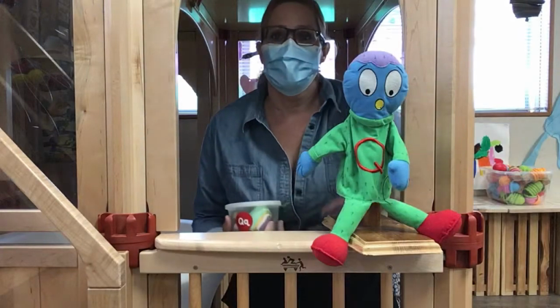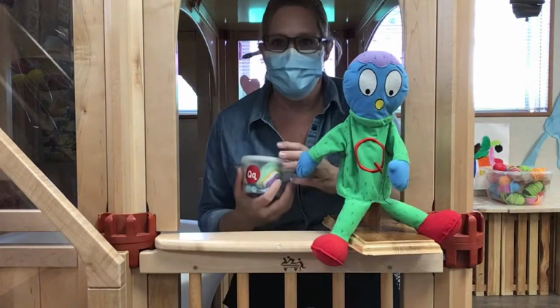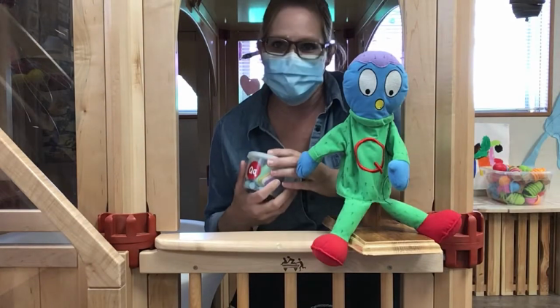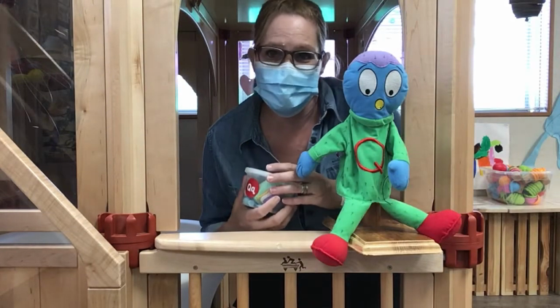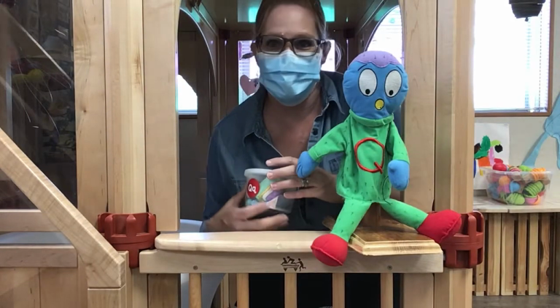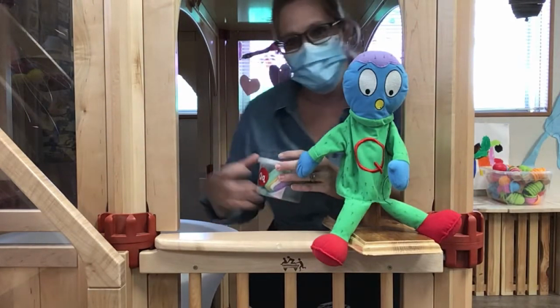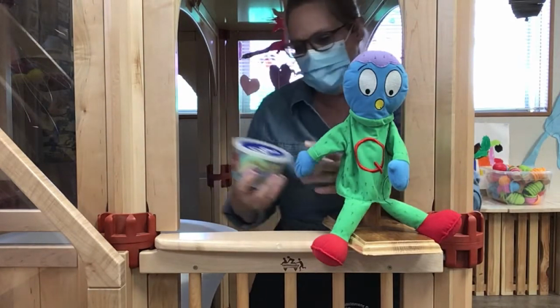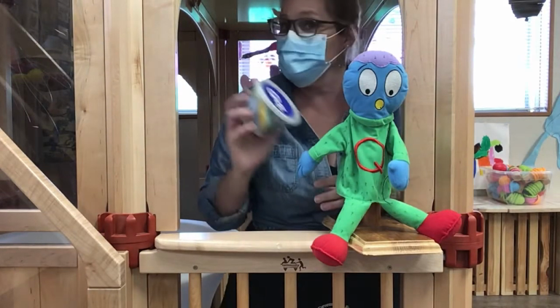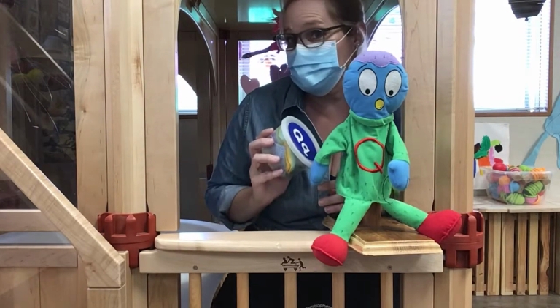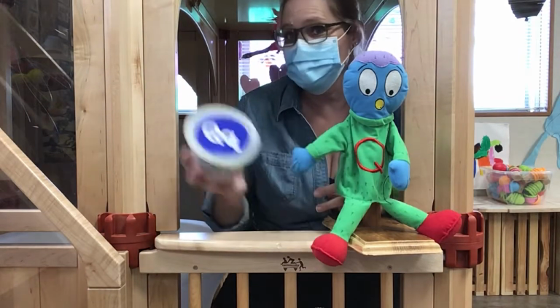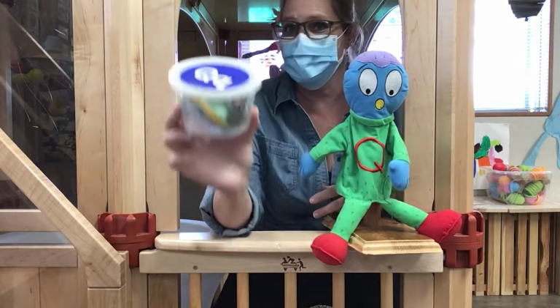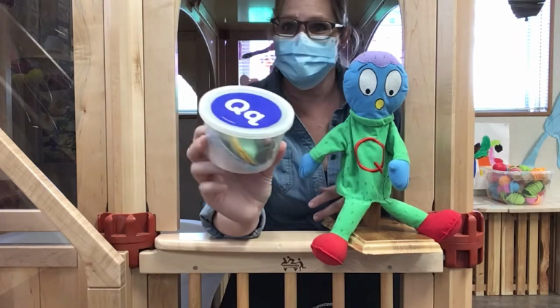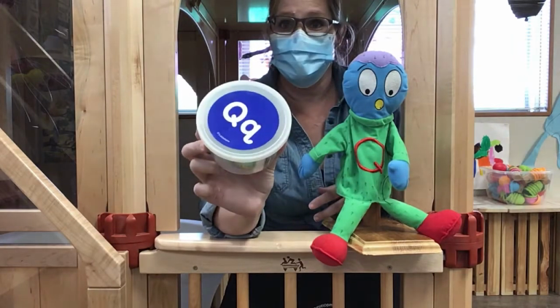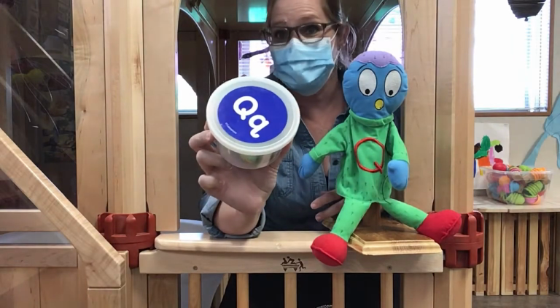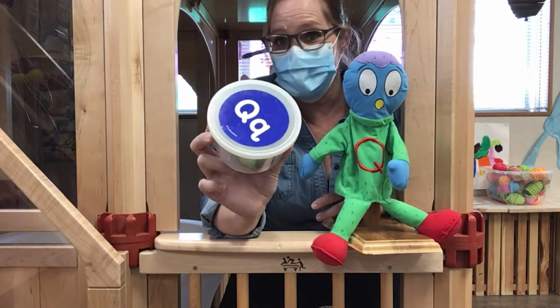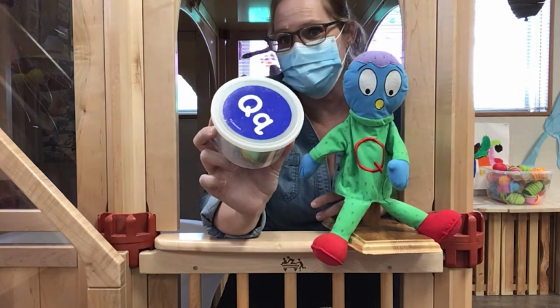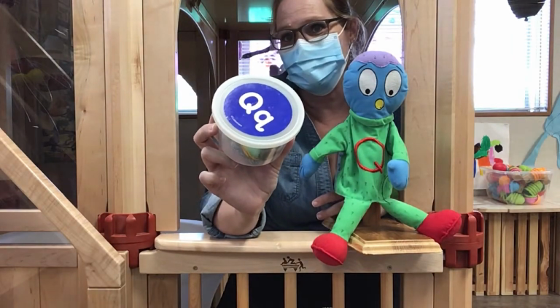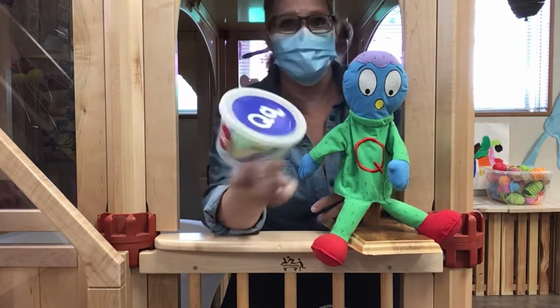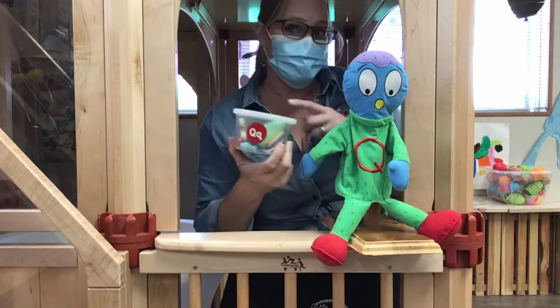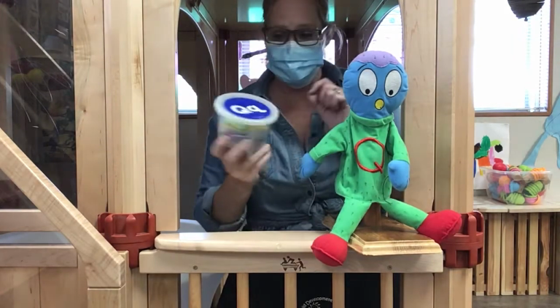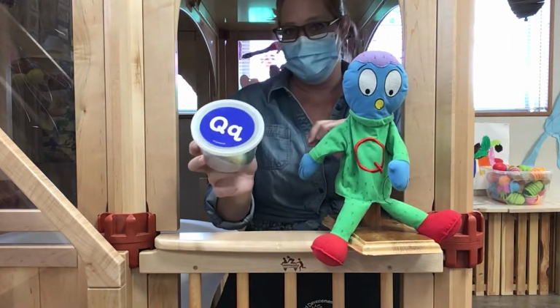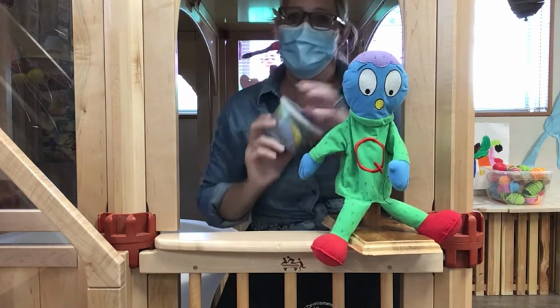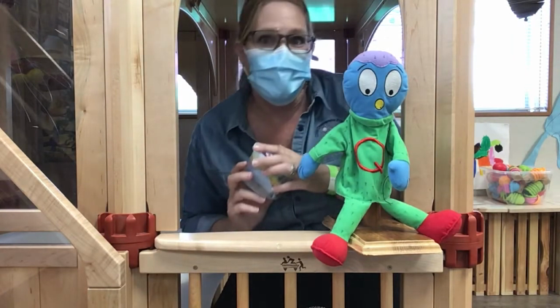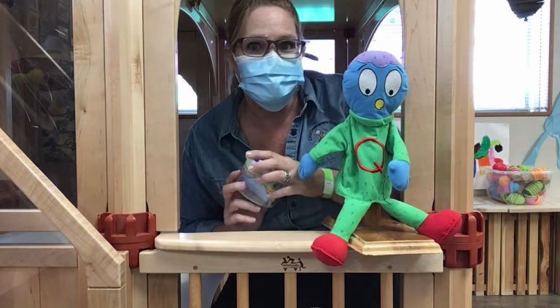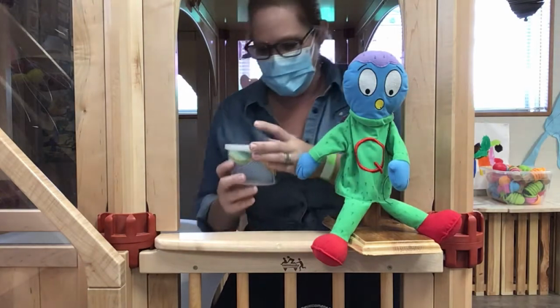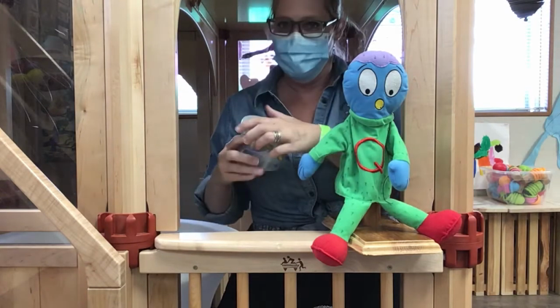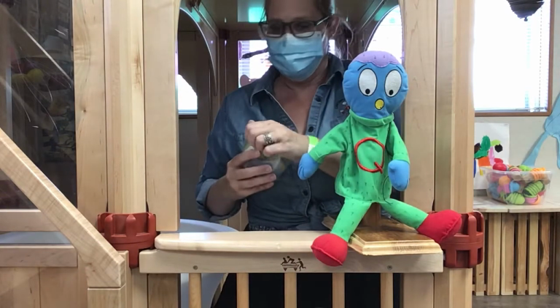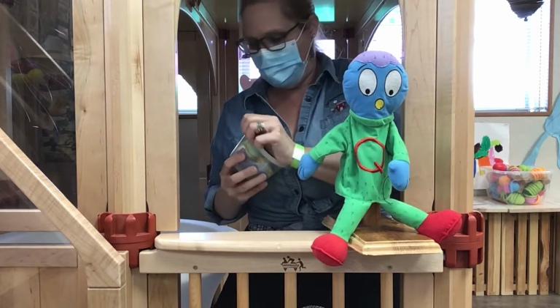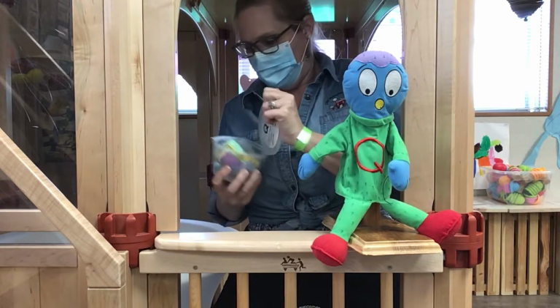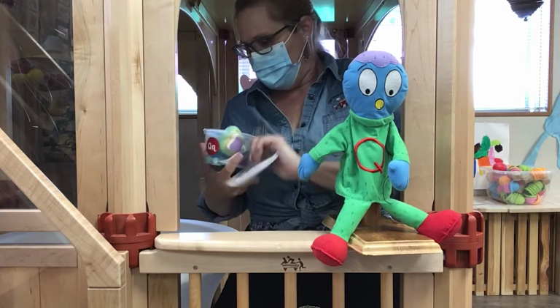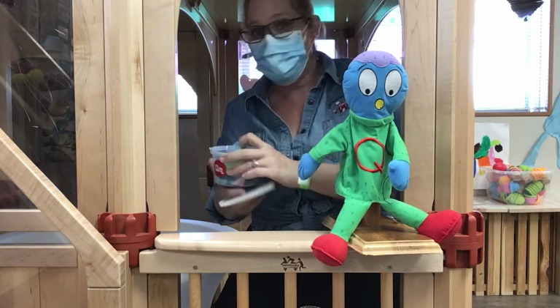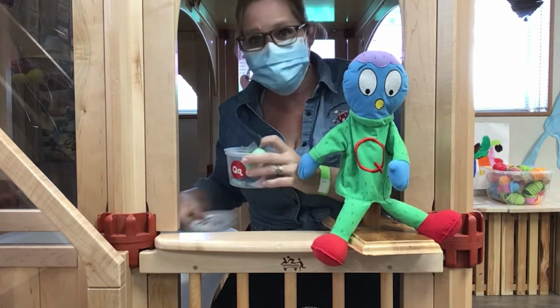Hi boys and girls, it's Miss Linda and today I'm here with Mr. Q and we're going to see what items Mr. Q brought in his Q tub. Are you ready? How exciting!